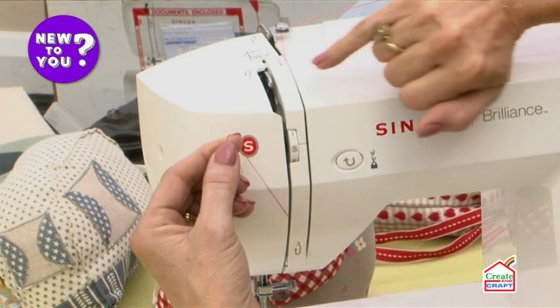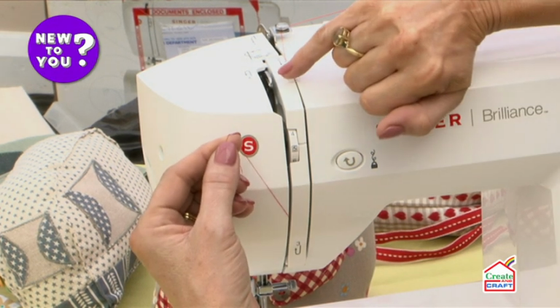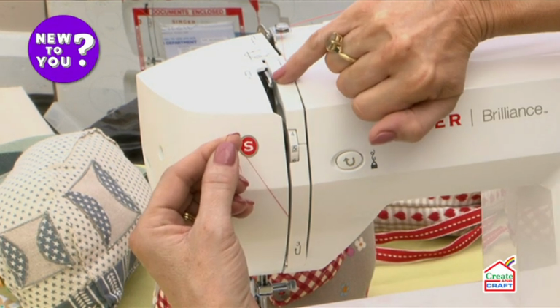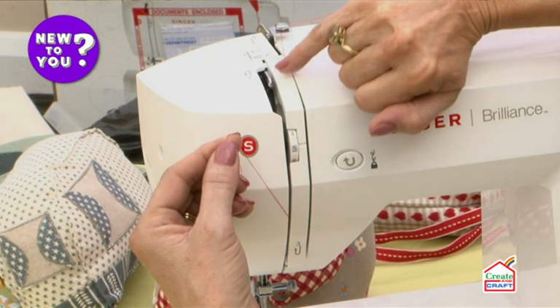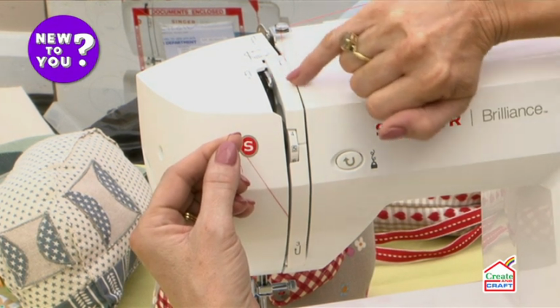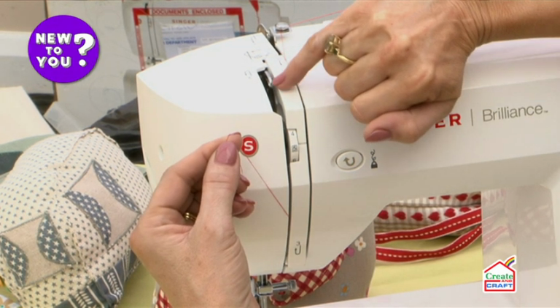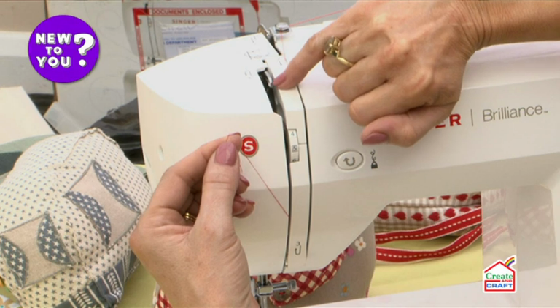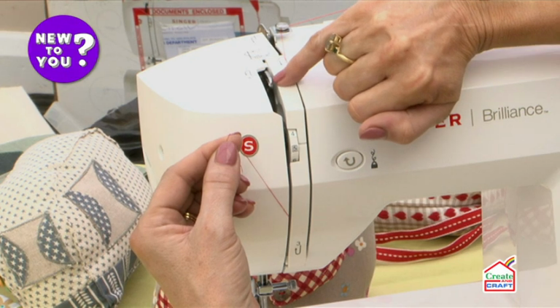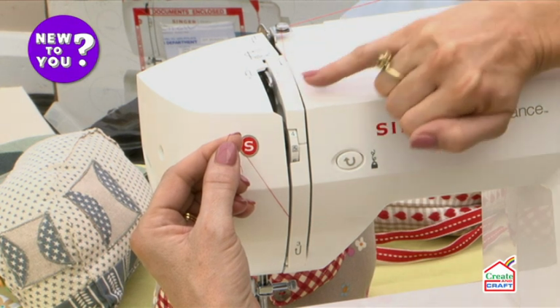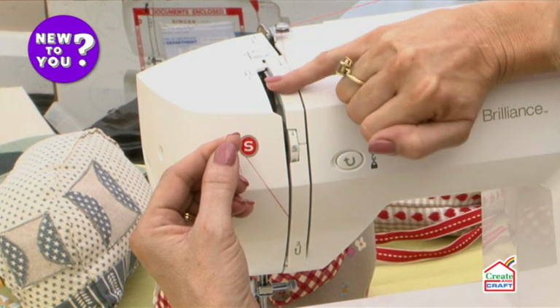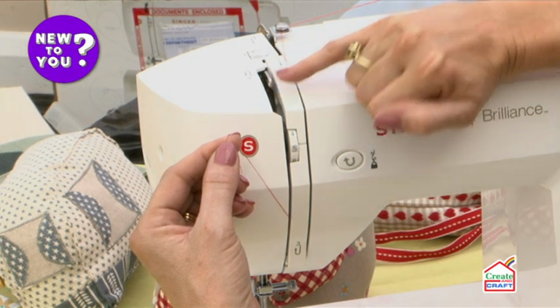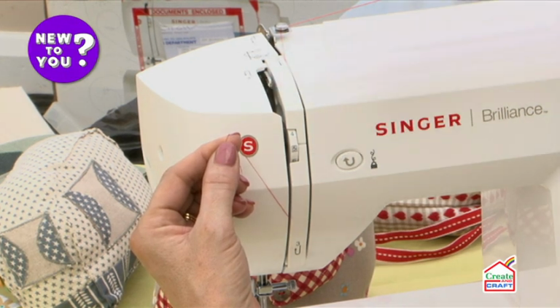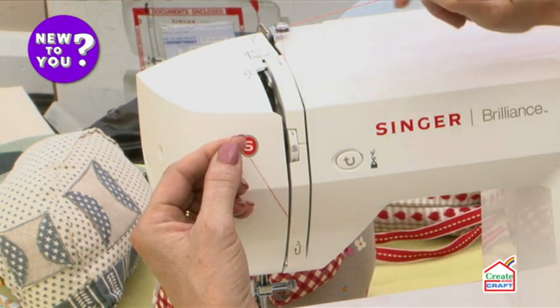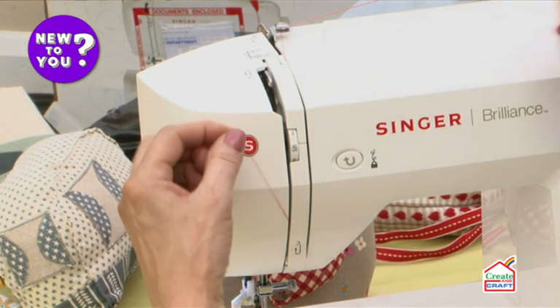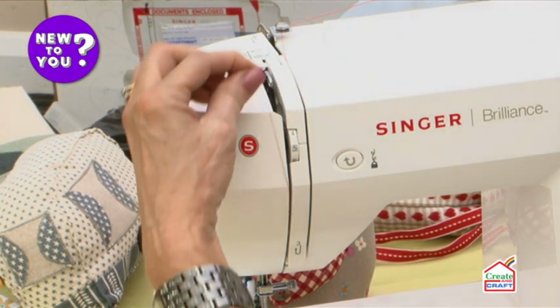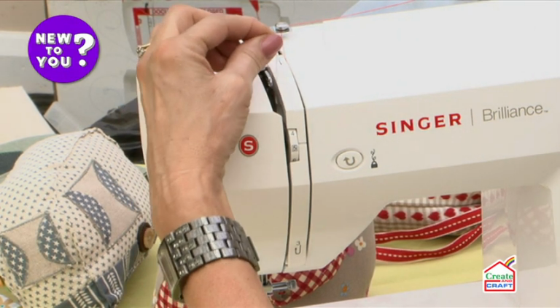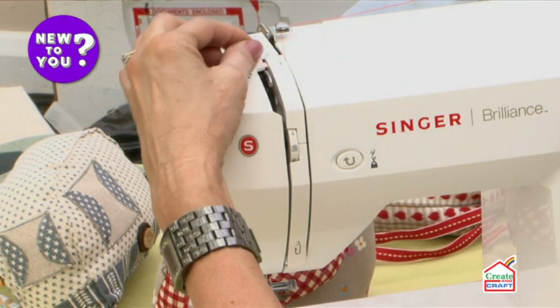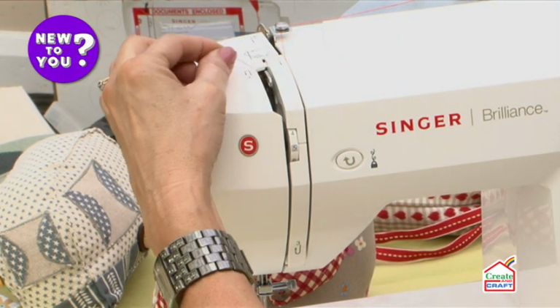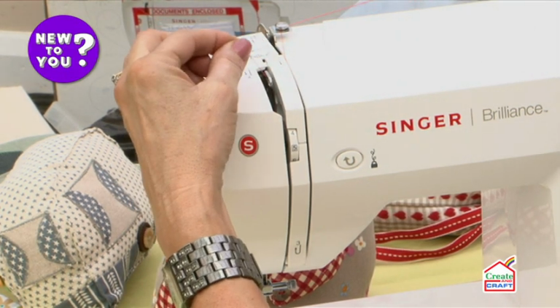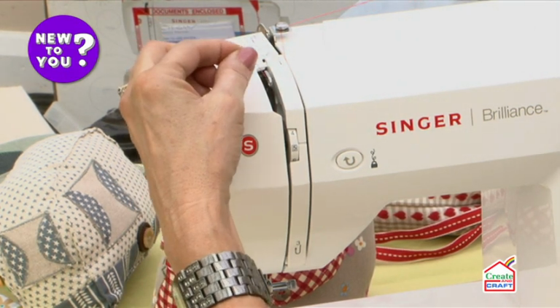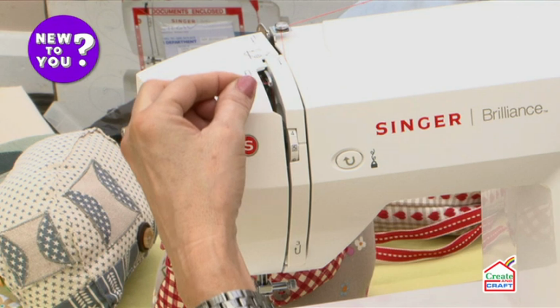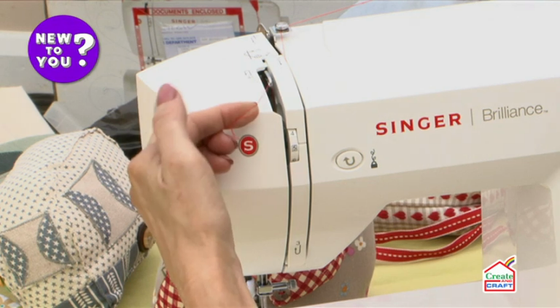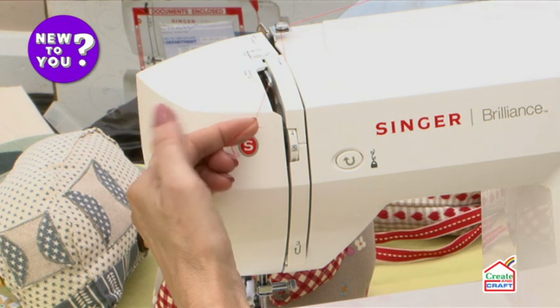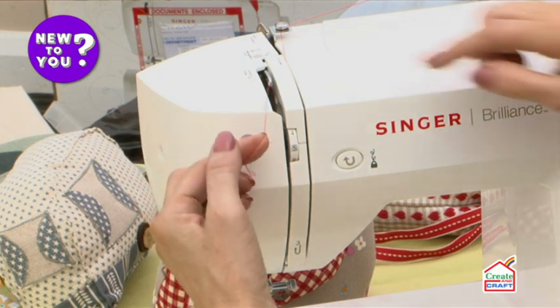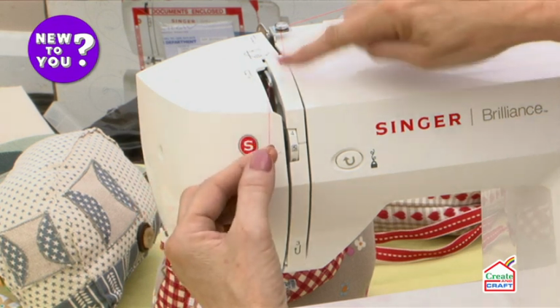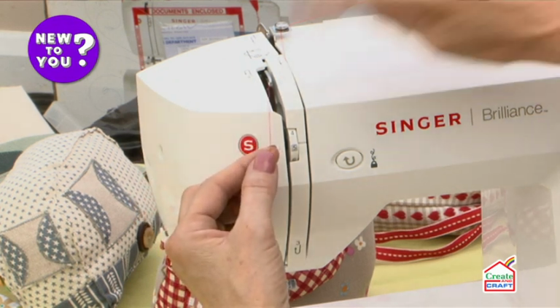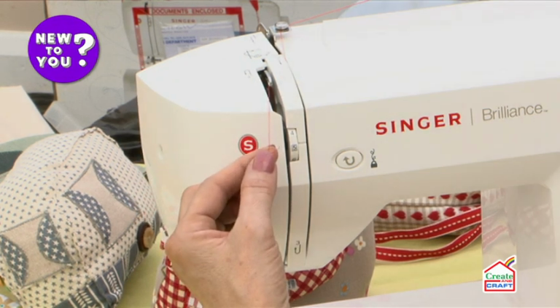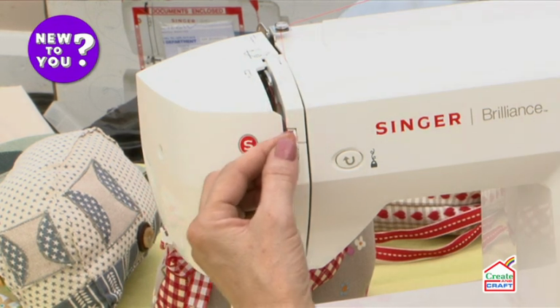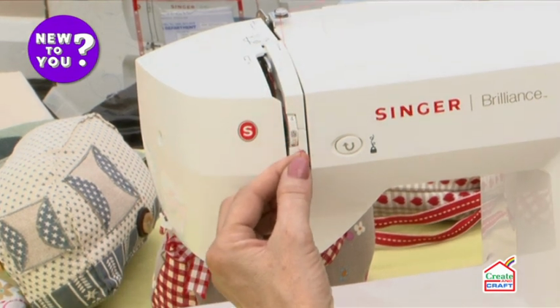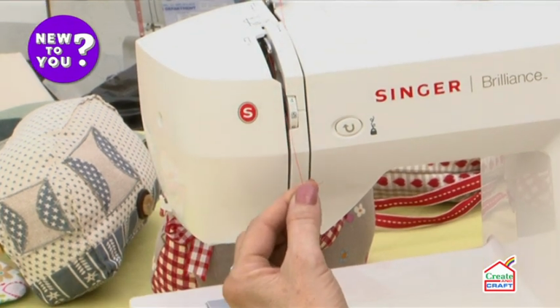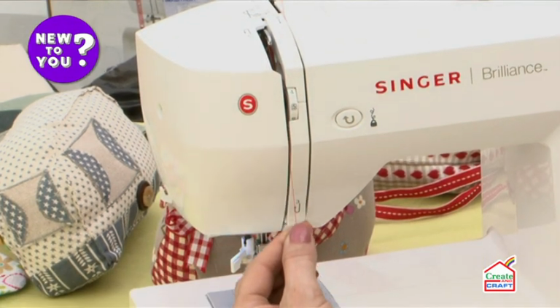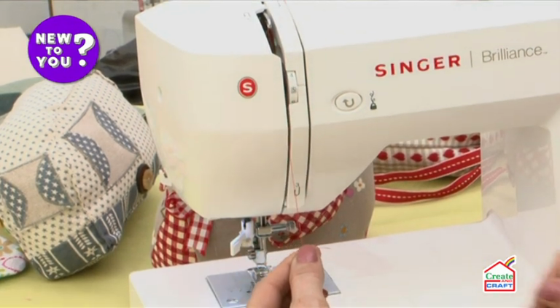This is called the take-up lever. On one end you'll have a hook or an eye, the other end will lead down to the needle, and you need to thread your thread through the eye of that take-up lever and then come back down again.